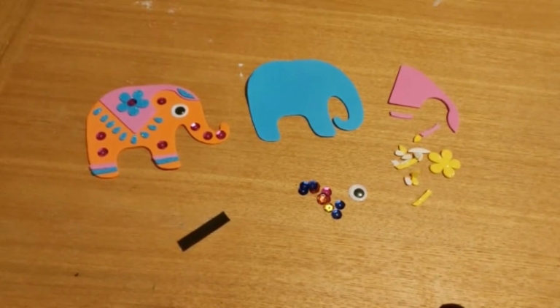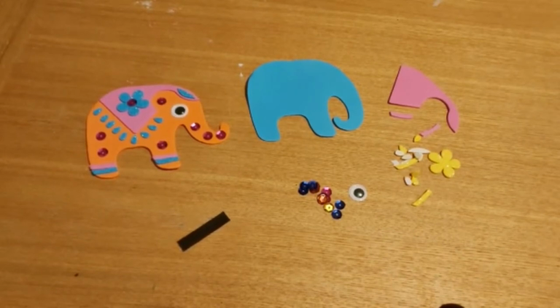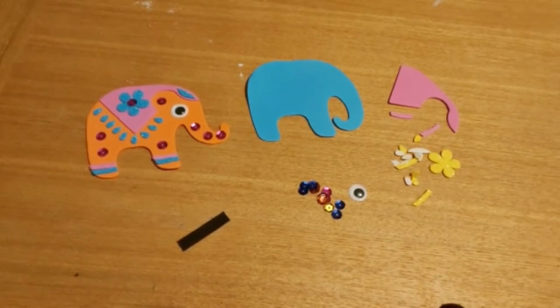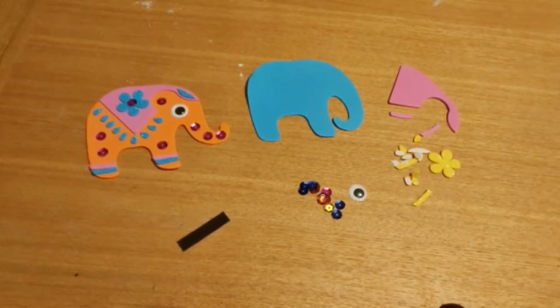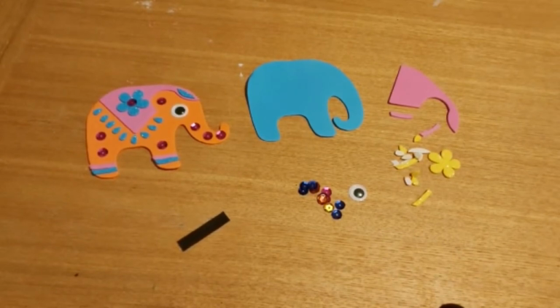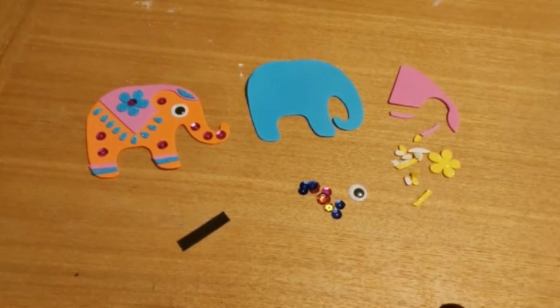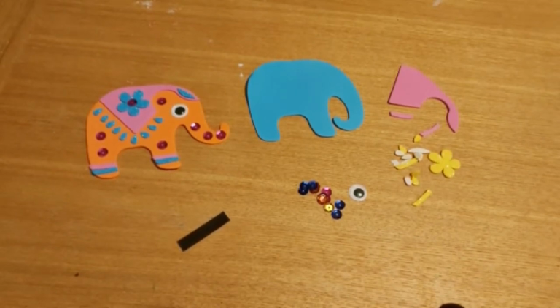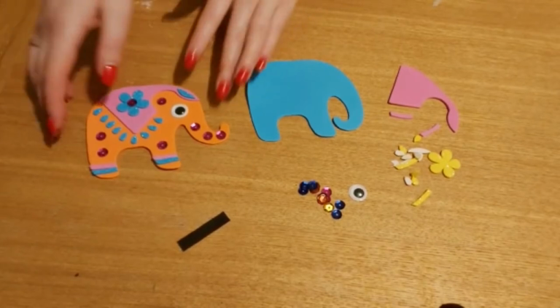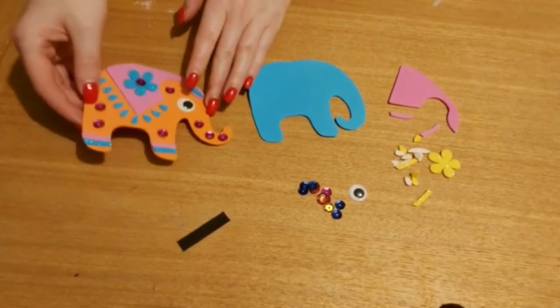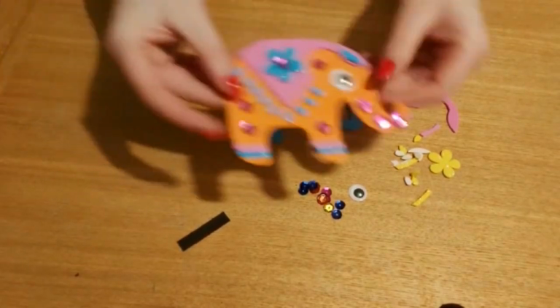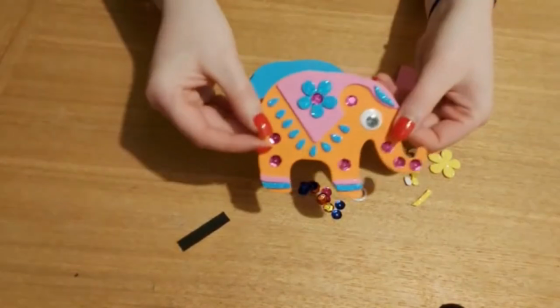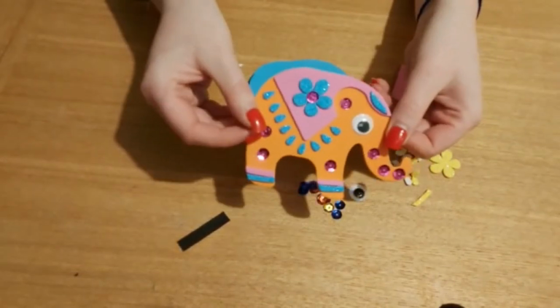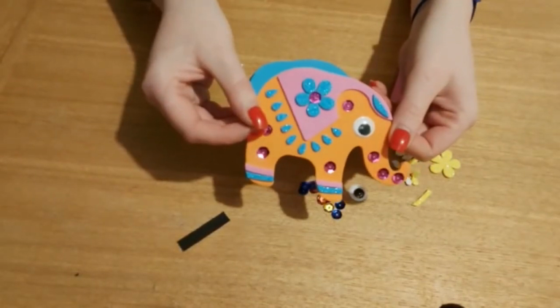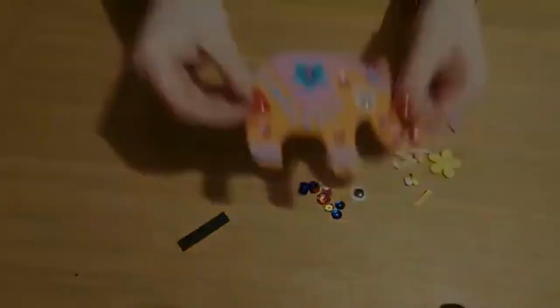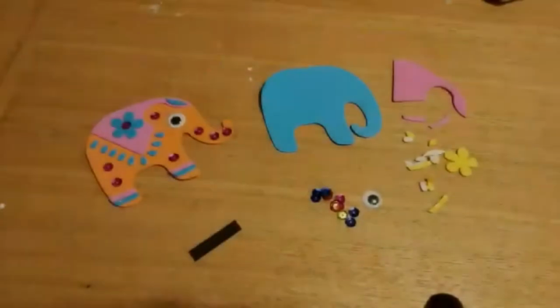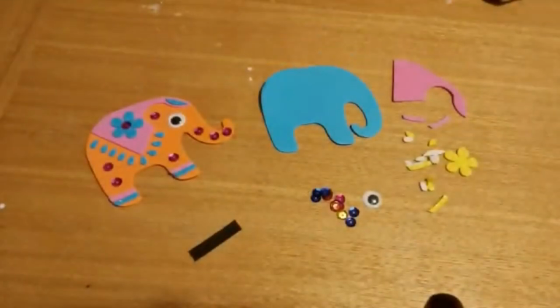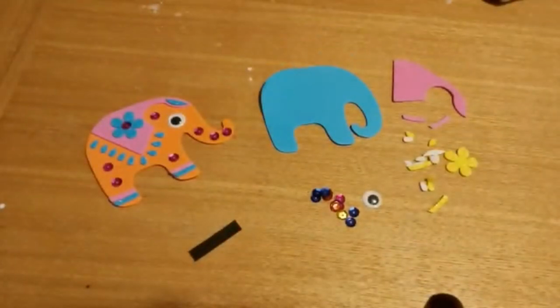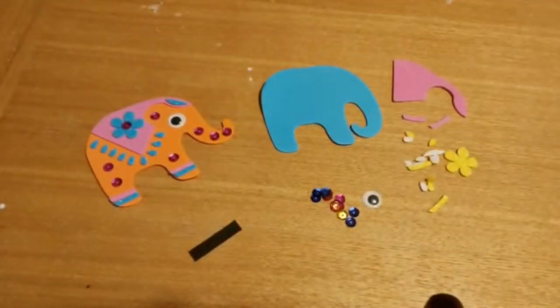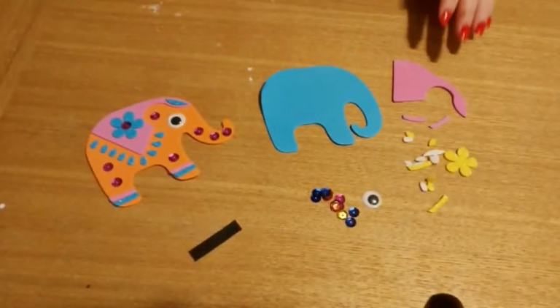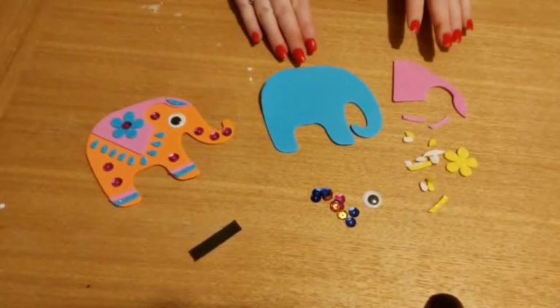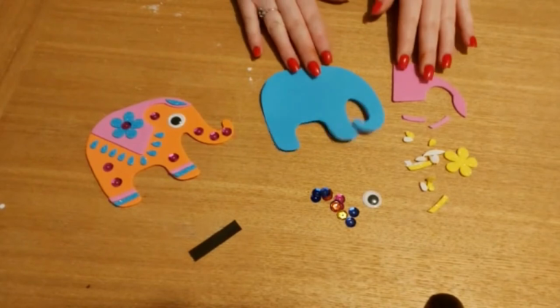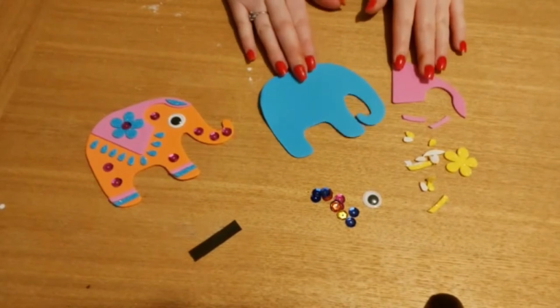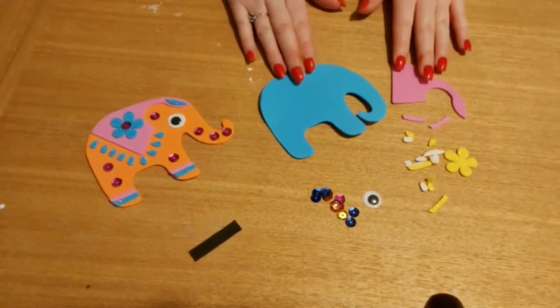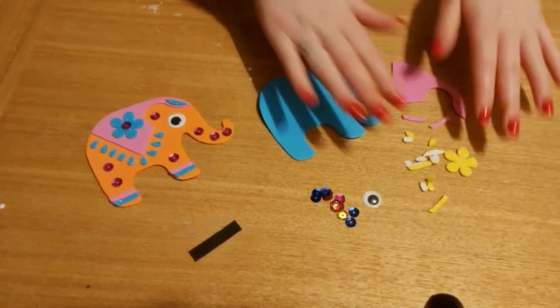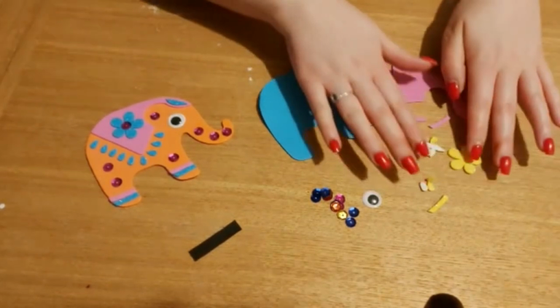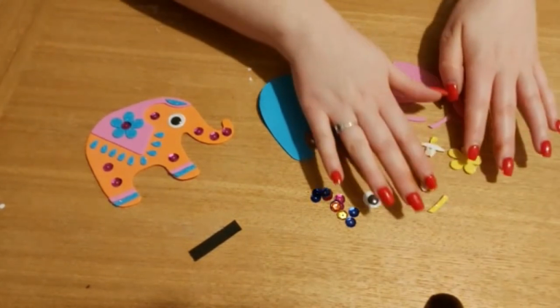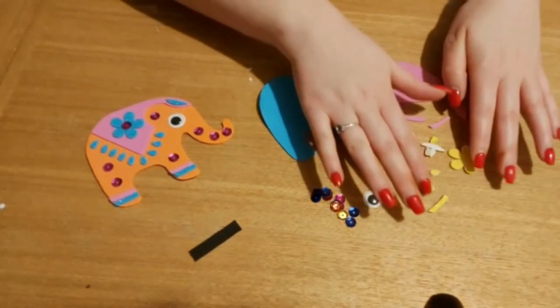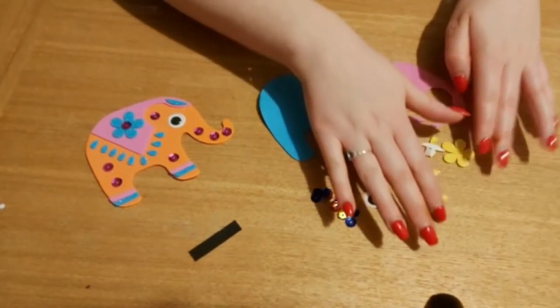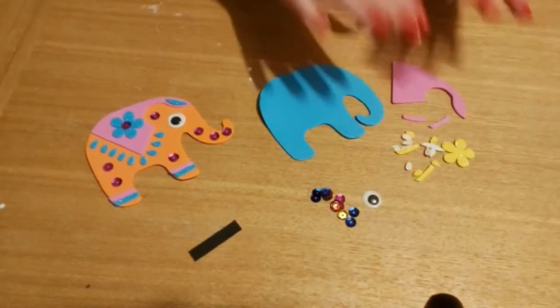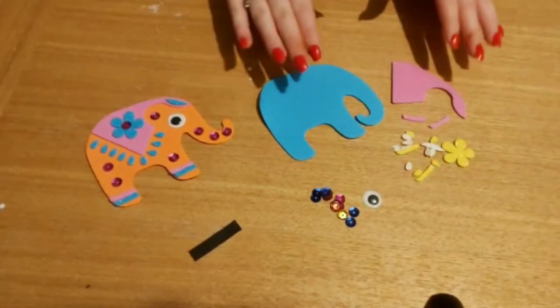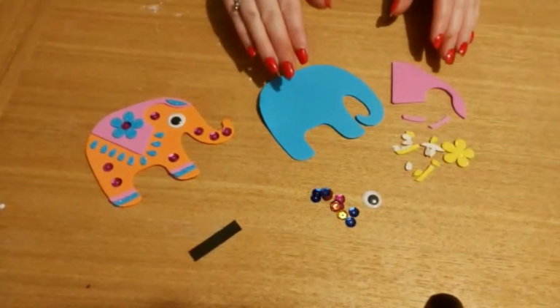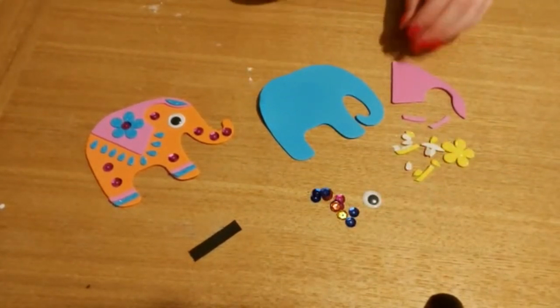Today we are going to be creating our very own Indian elephant magnets, just showing here like this. All the materials that you'll need will be in your box and they're just showing here, and you're going to use these to decorate your elephant.